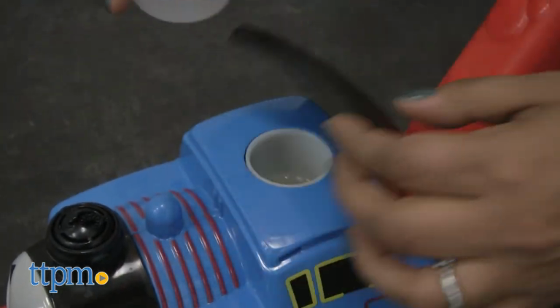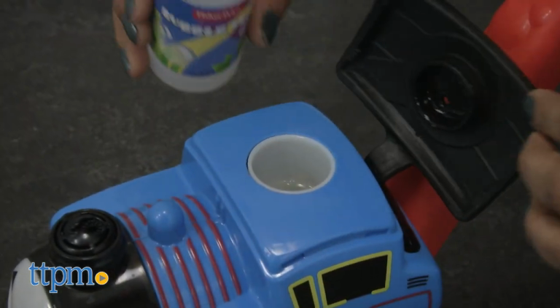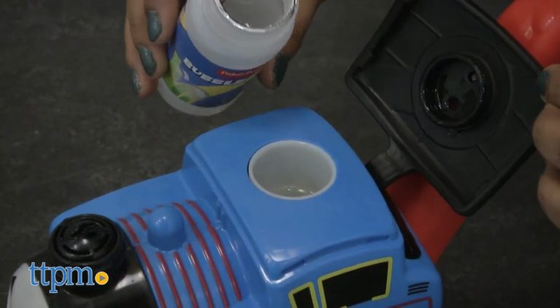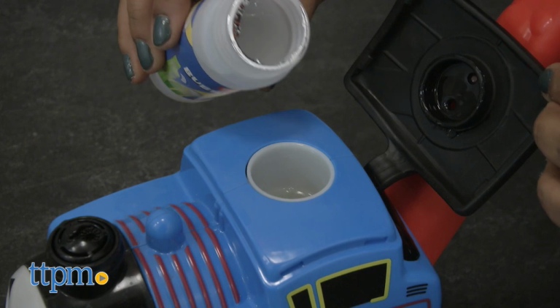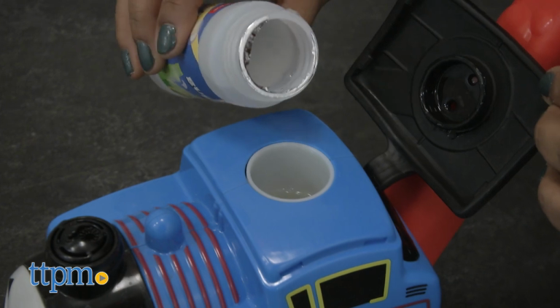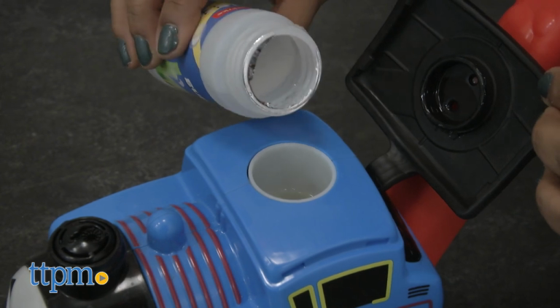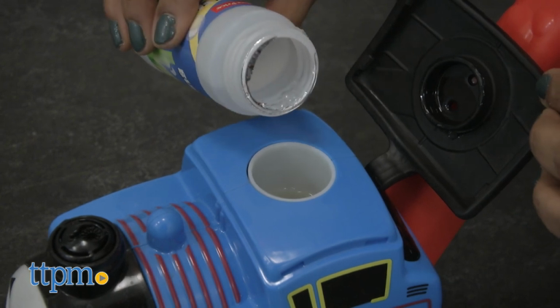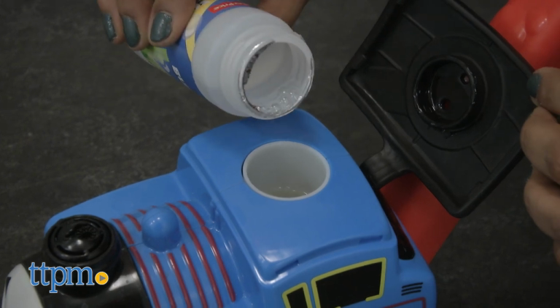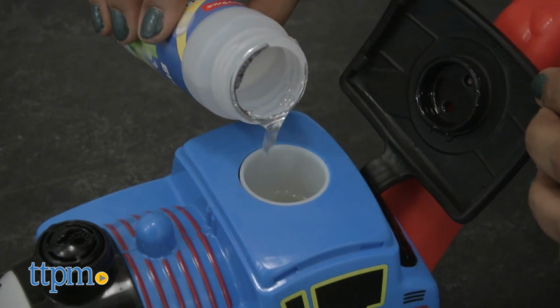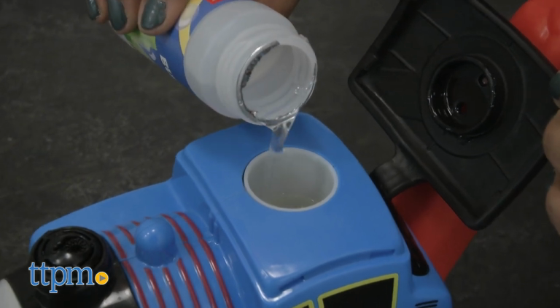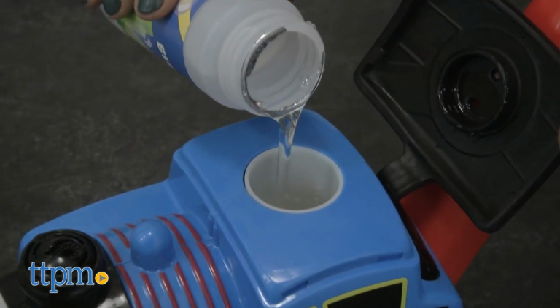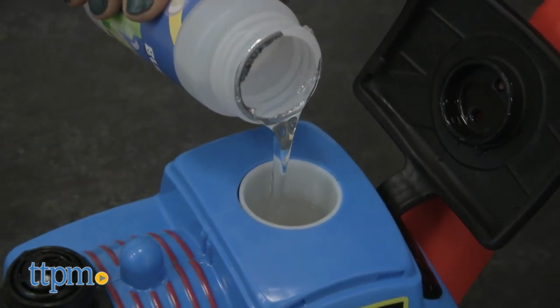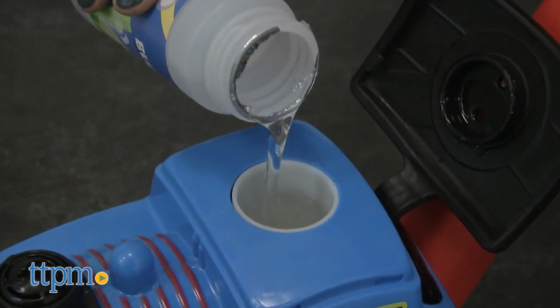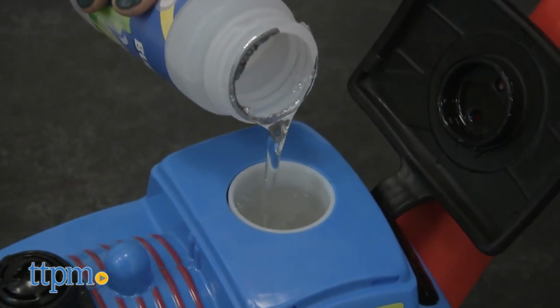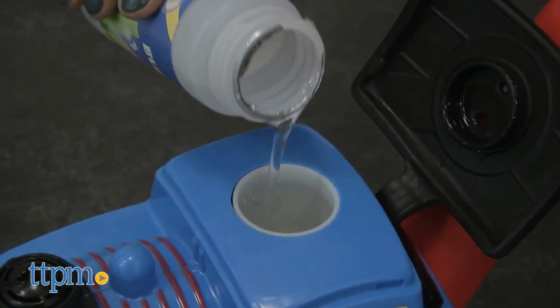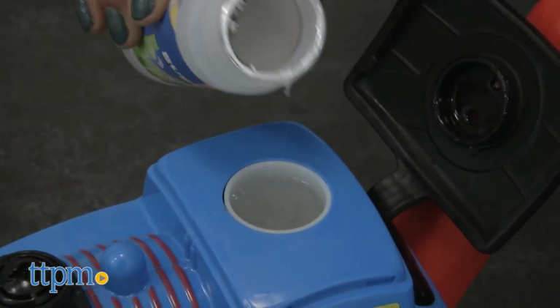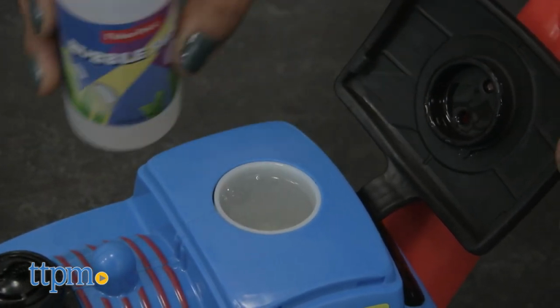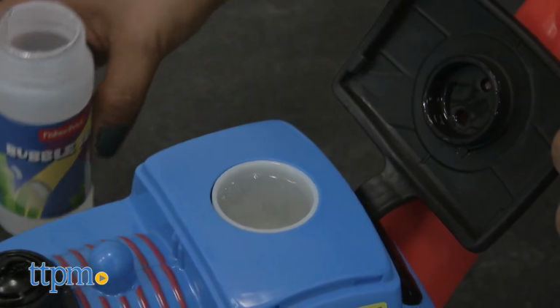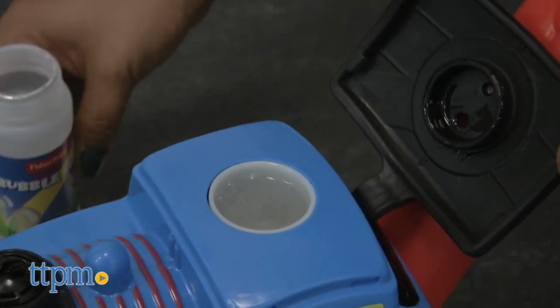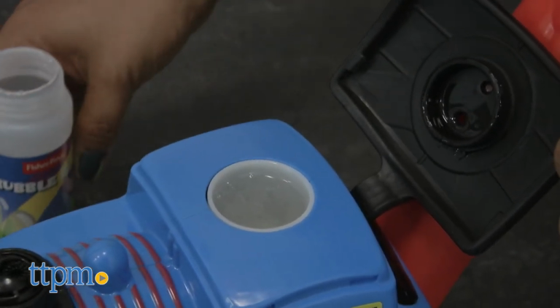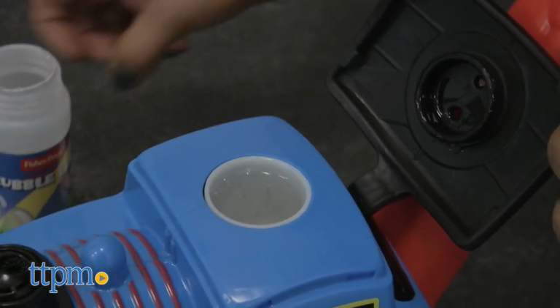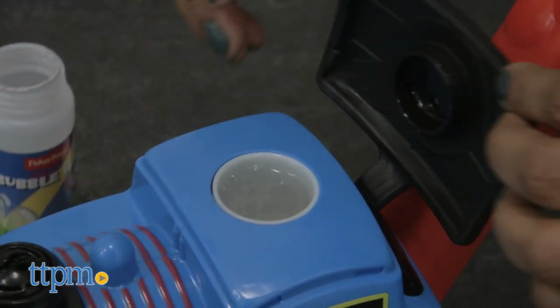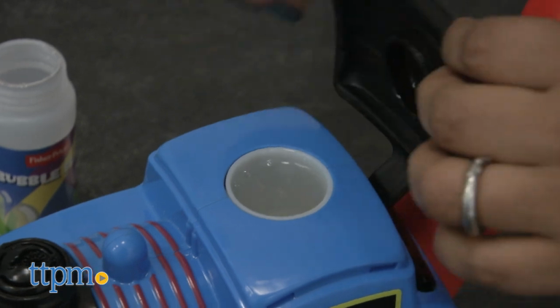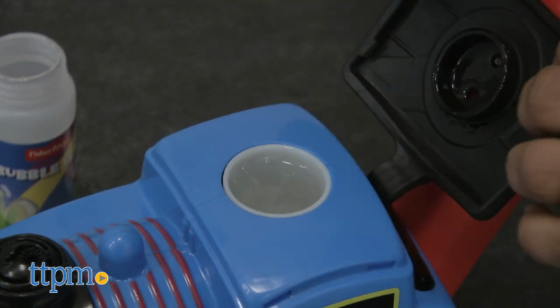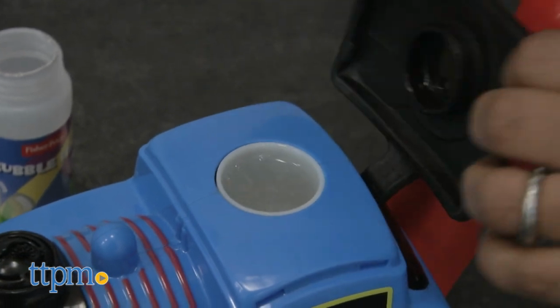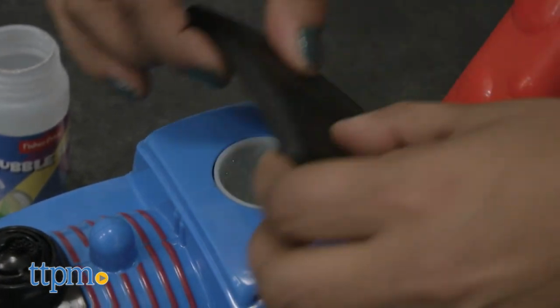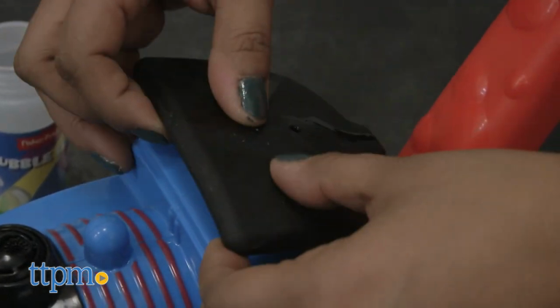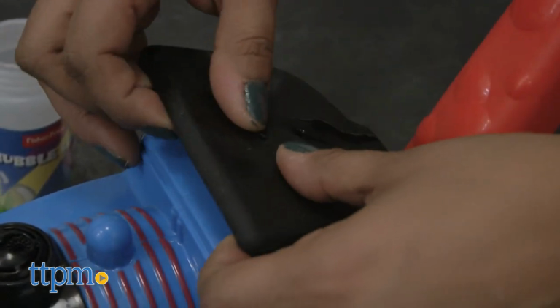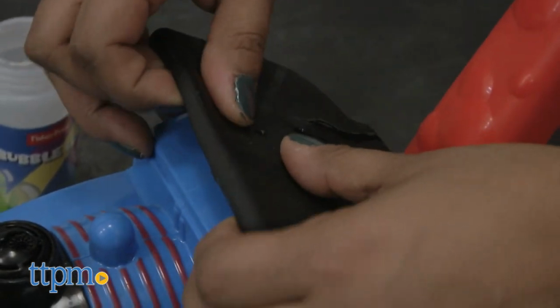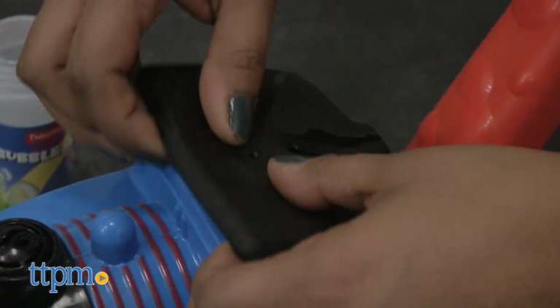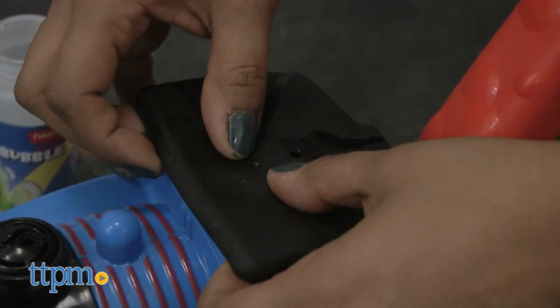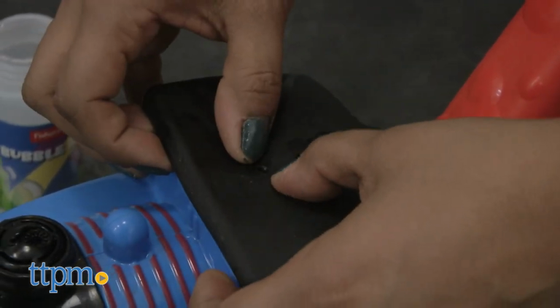The My First Thomas & Friends Bubble Delivery Thomas comes with one 4-ounce bottle of bubble solution. This is for ages 18 months and up and made by Fisher-Price.